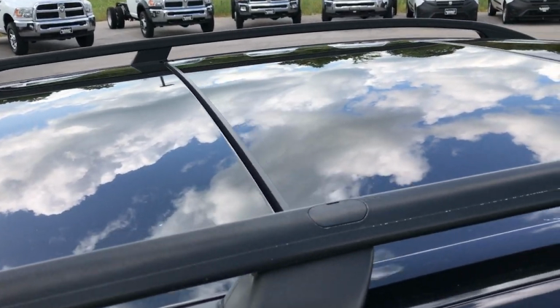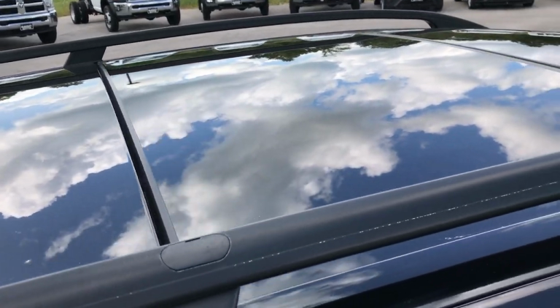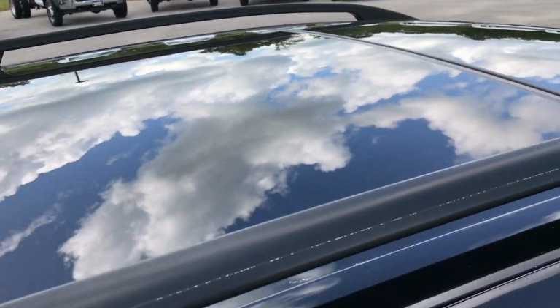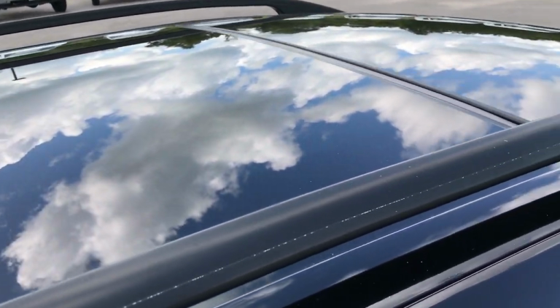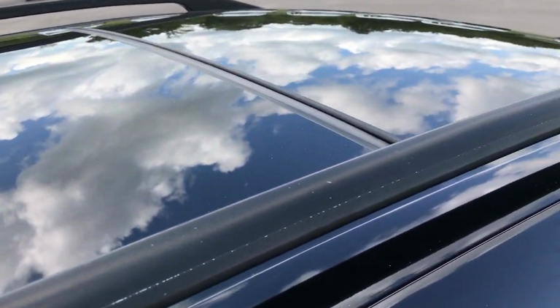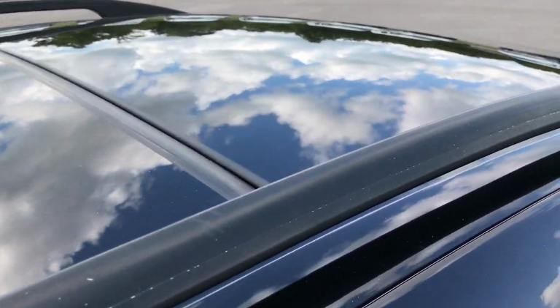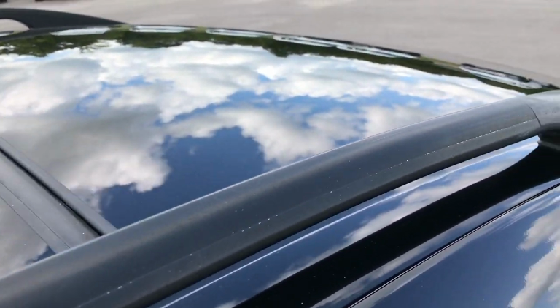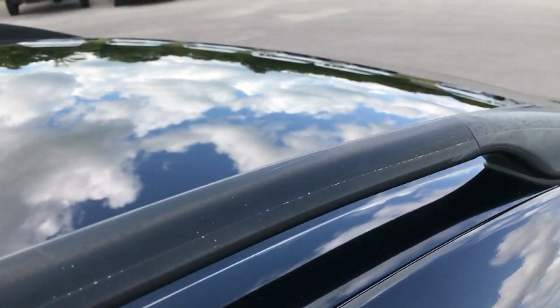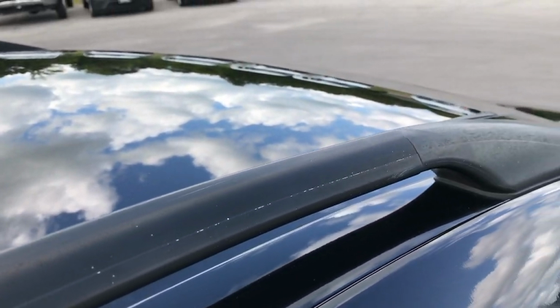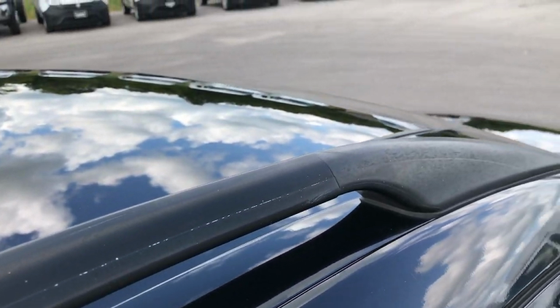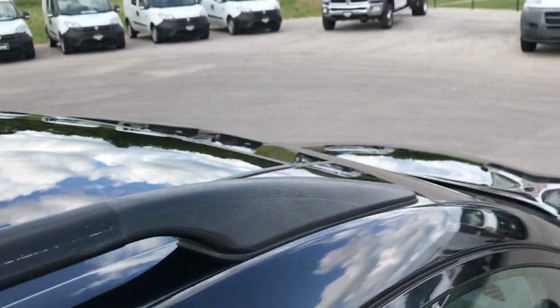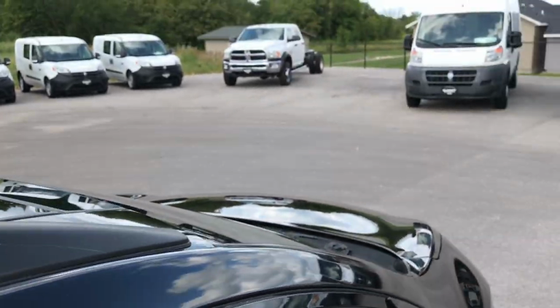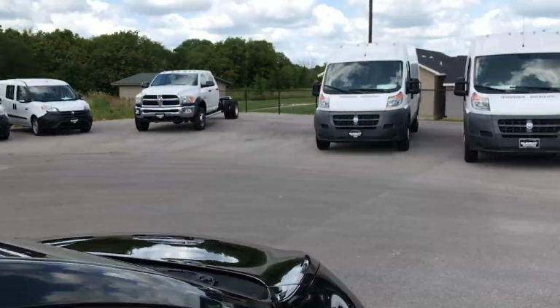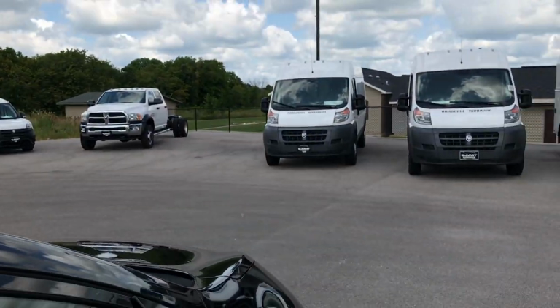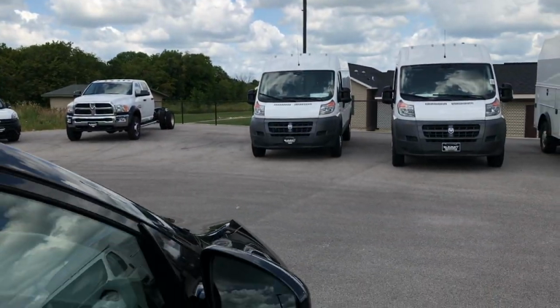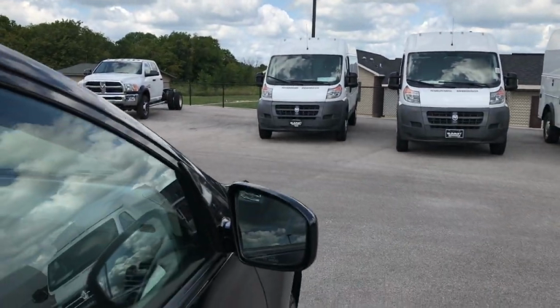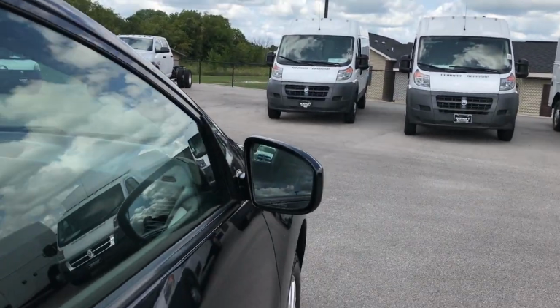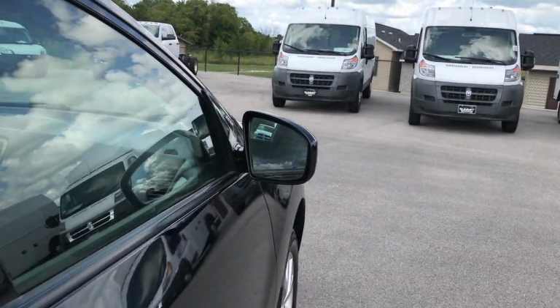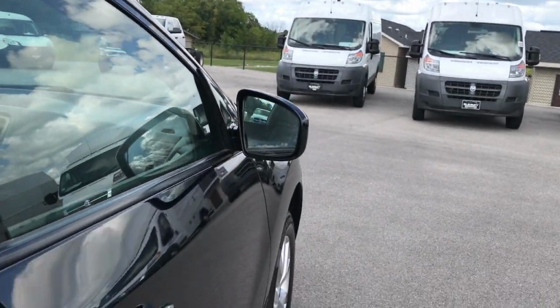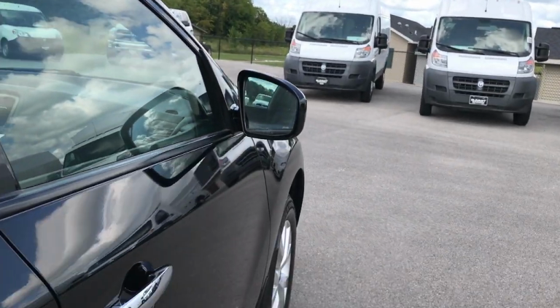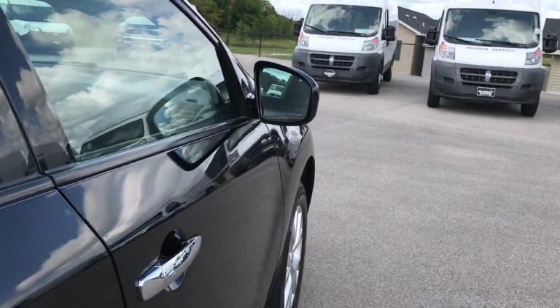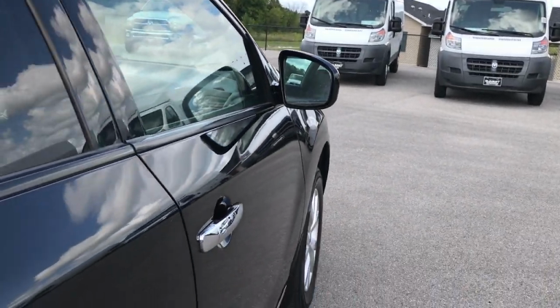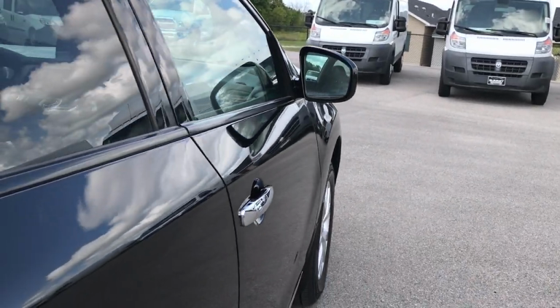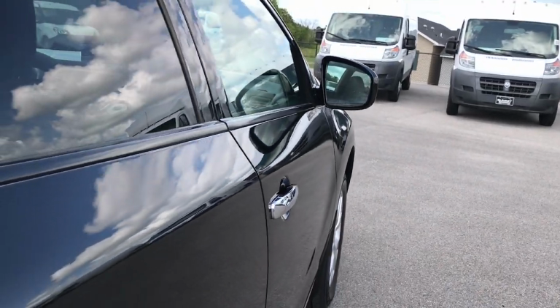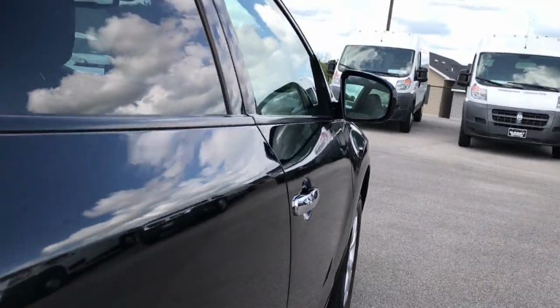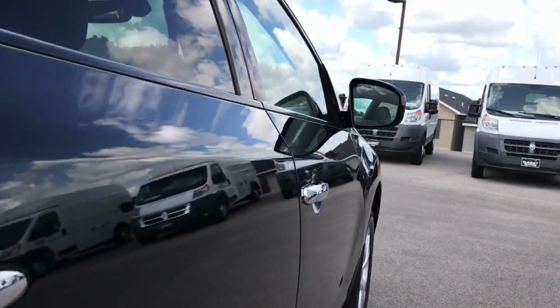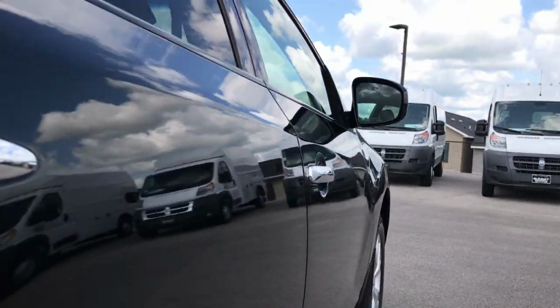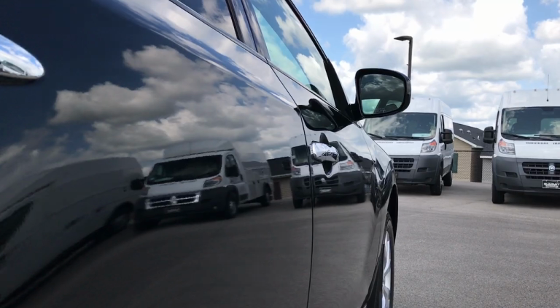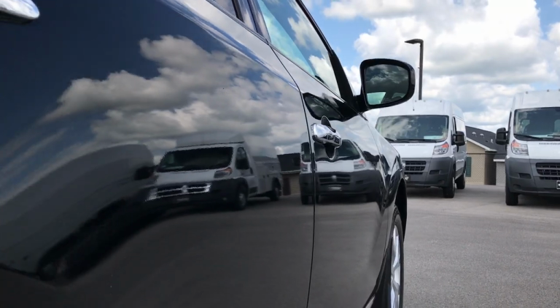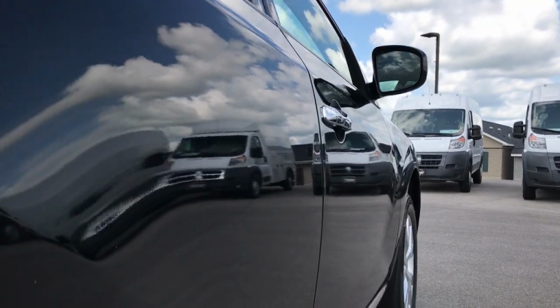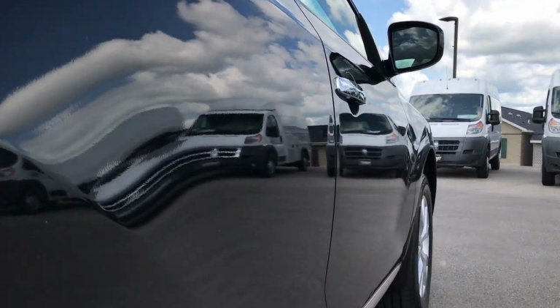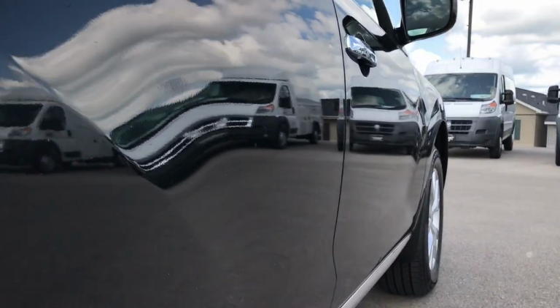It has the dual panel, dual pane glass roof. And as I said, very clean down this side.